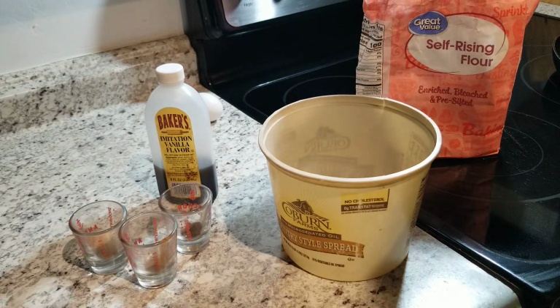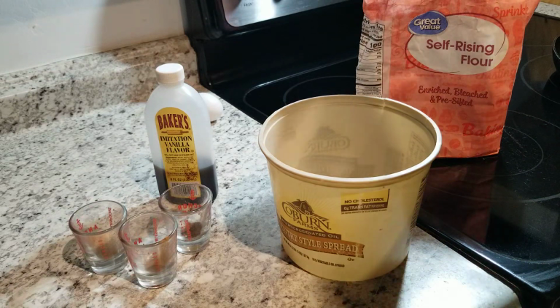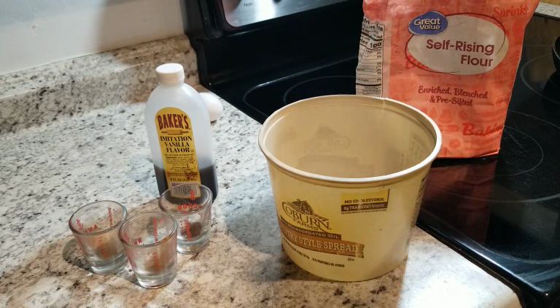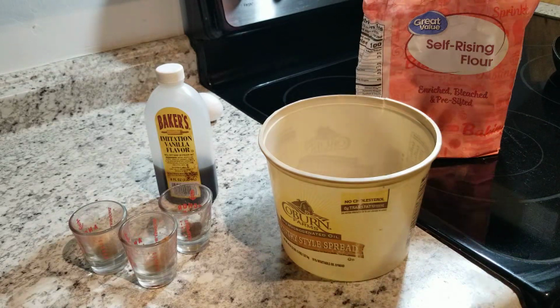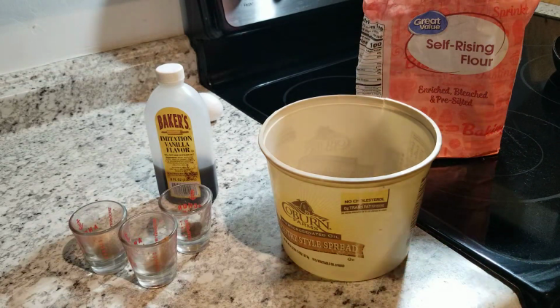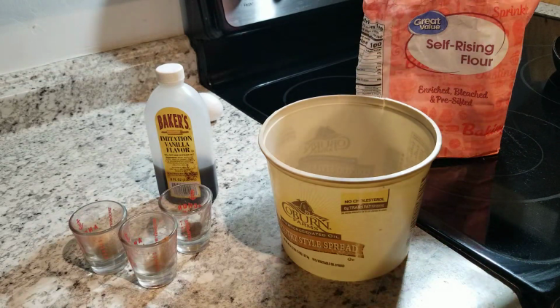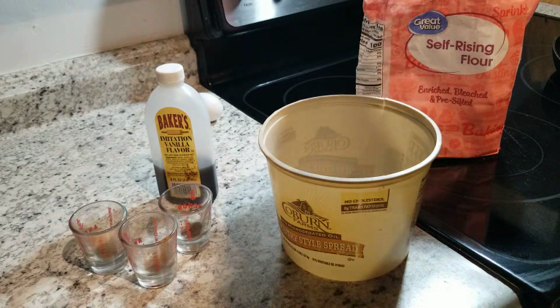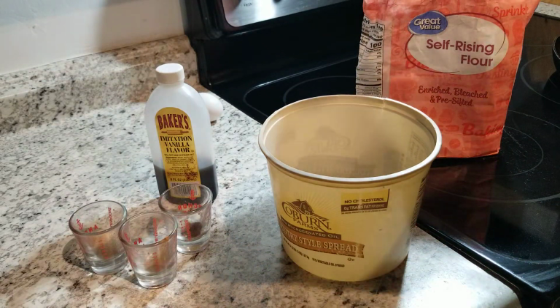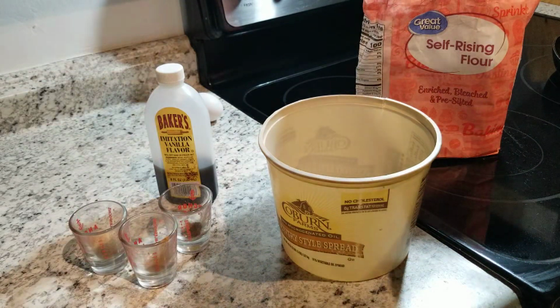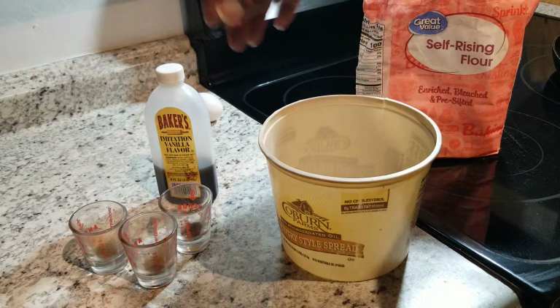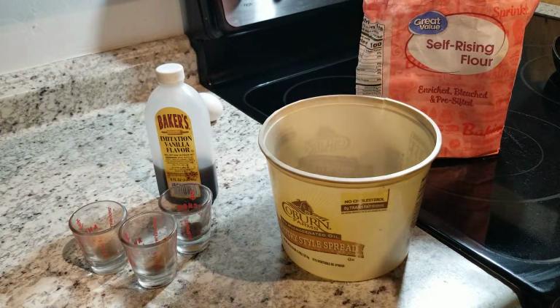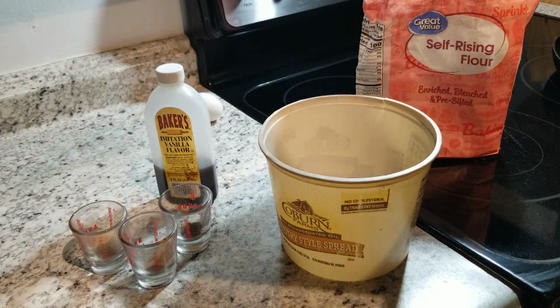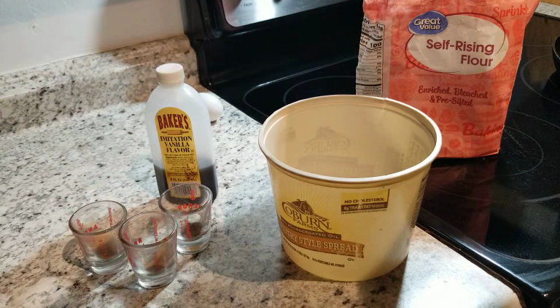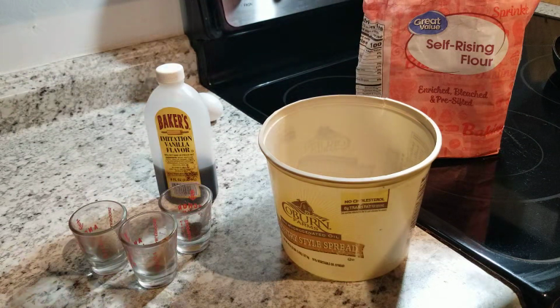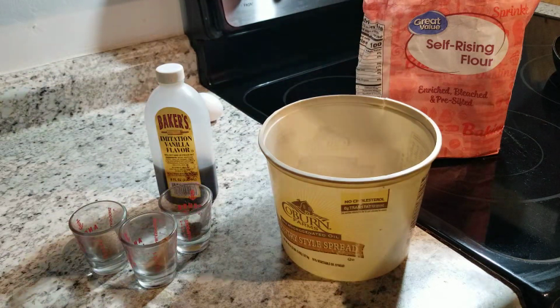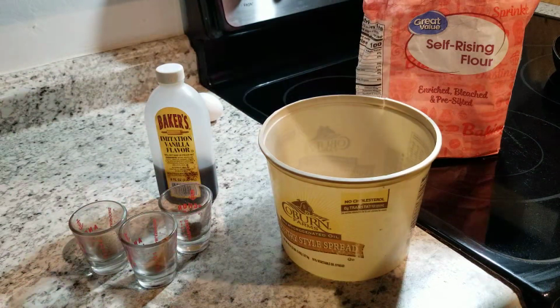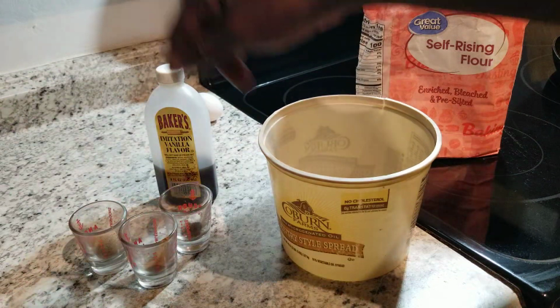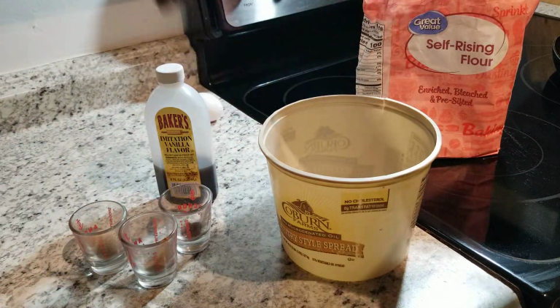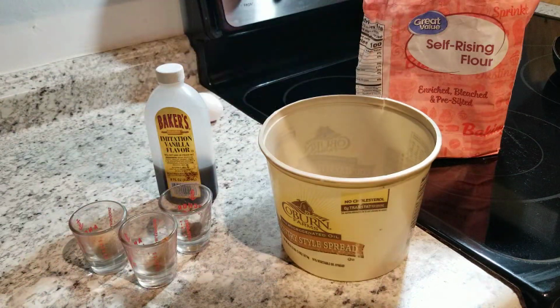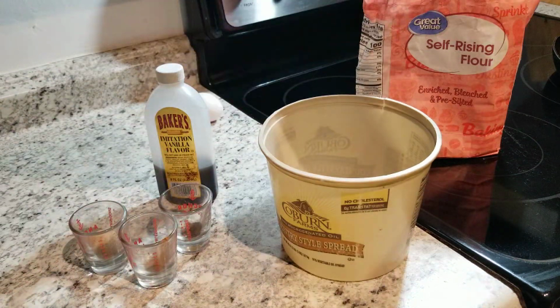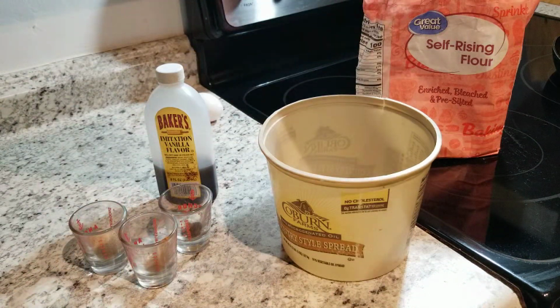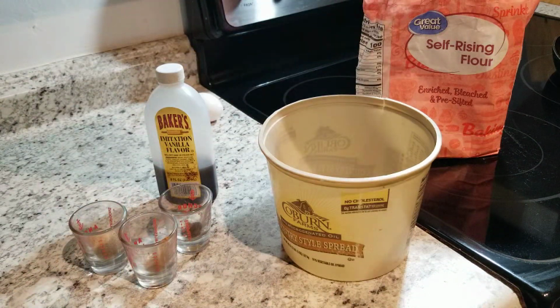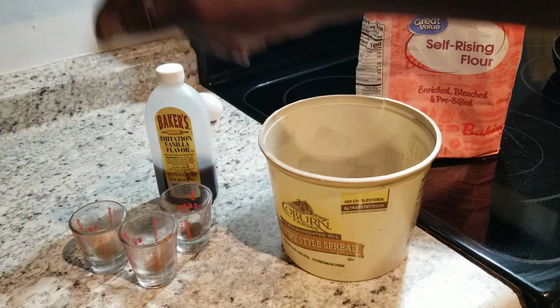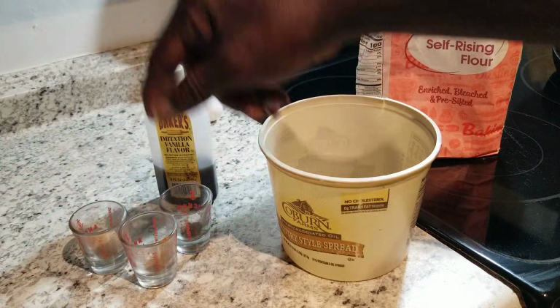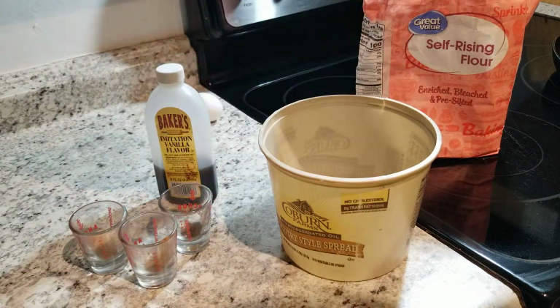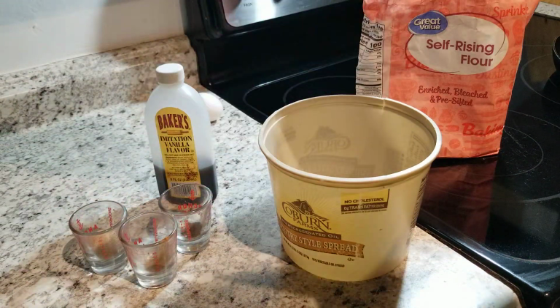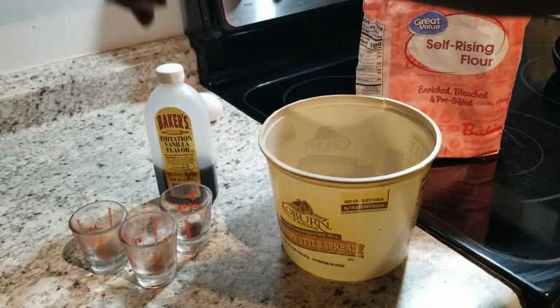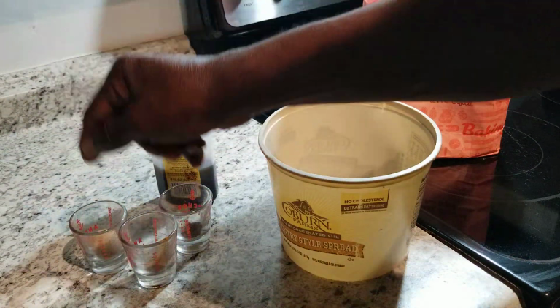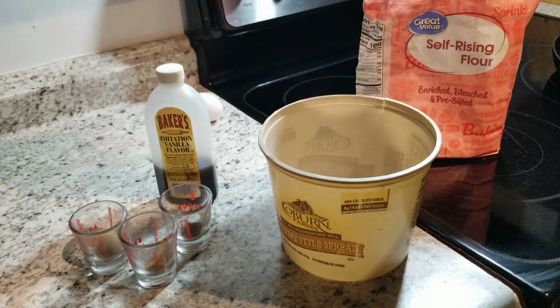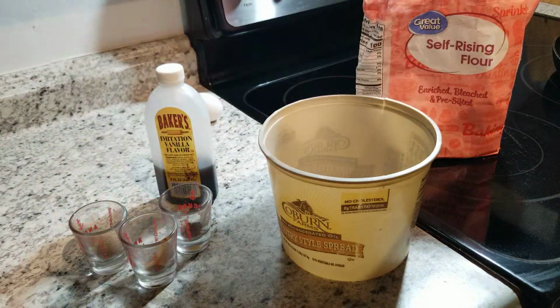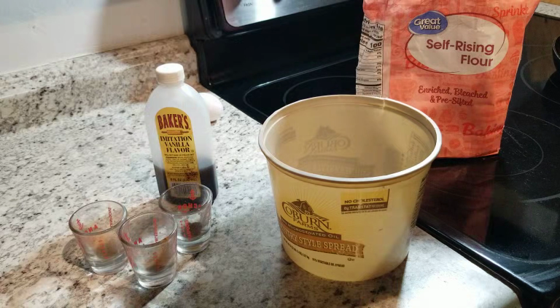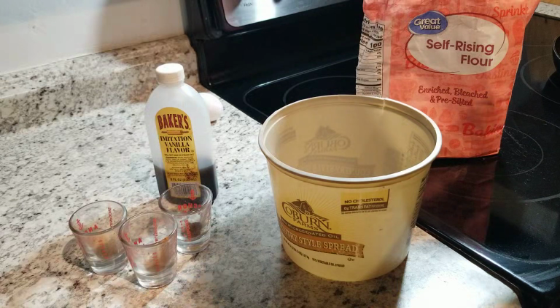We got some self-raising flour, we got some vanilla extract, we got an egg, we got allspice, we got cinnamon, and we got sugar — brown sugar.